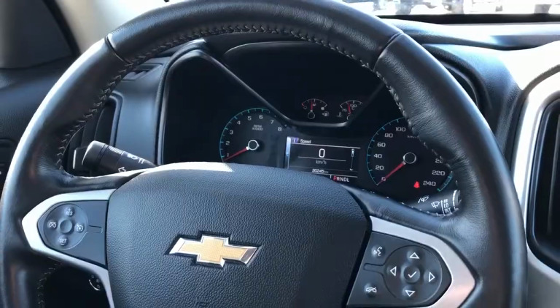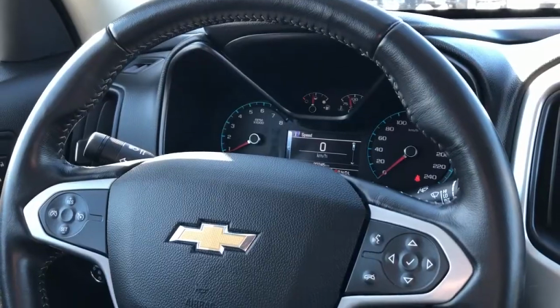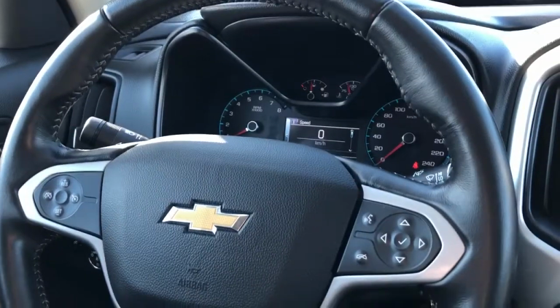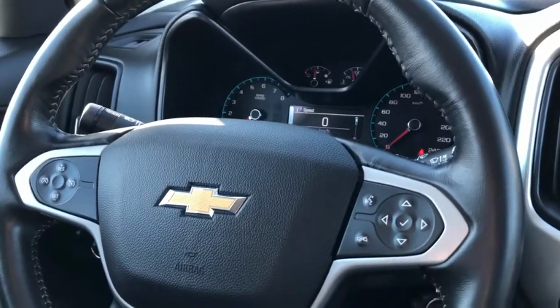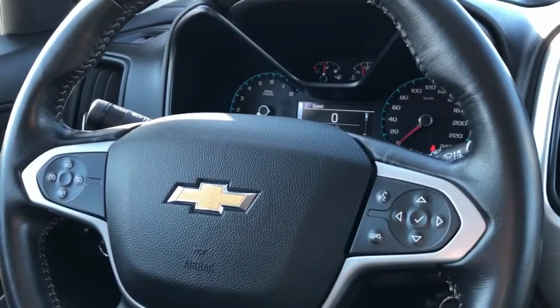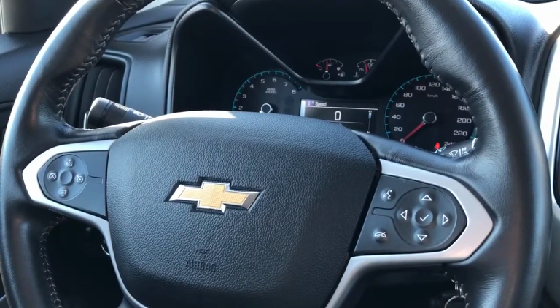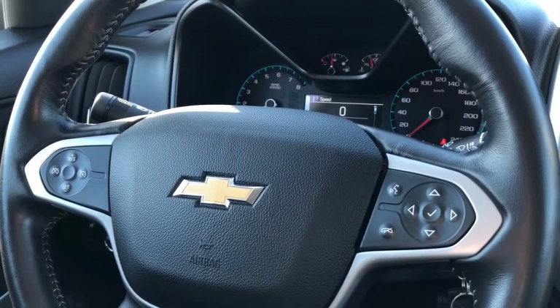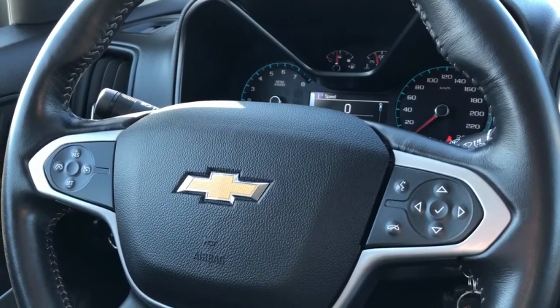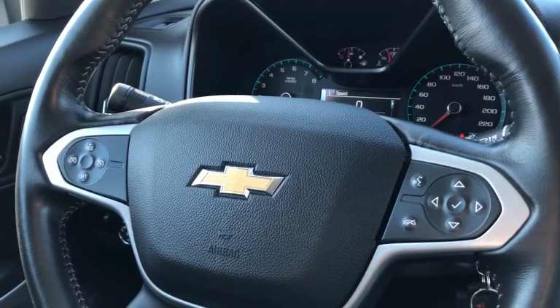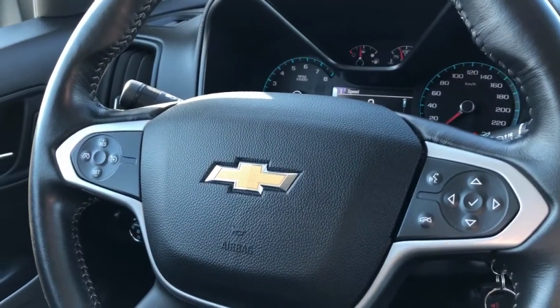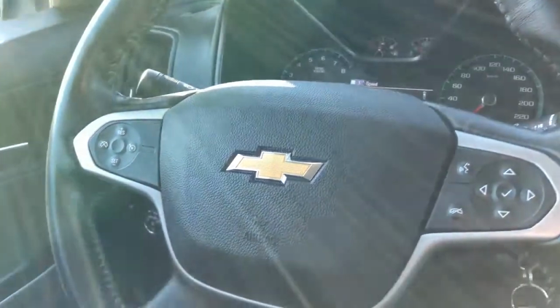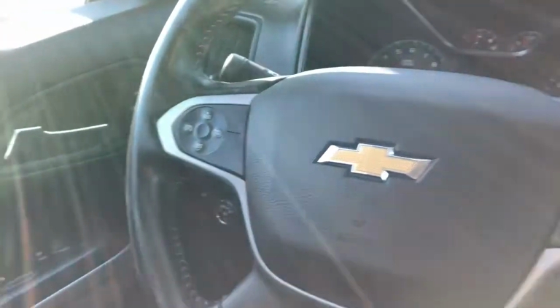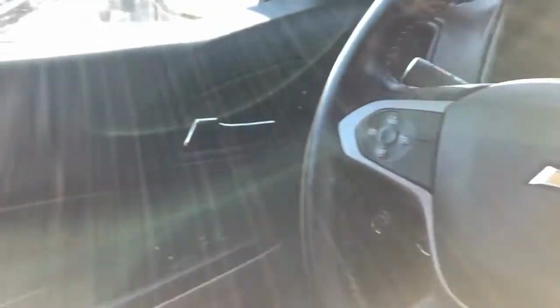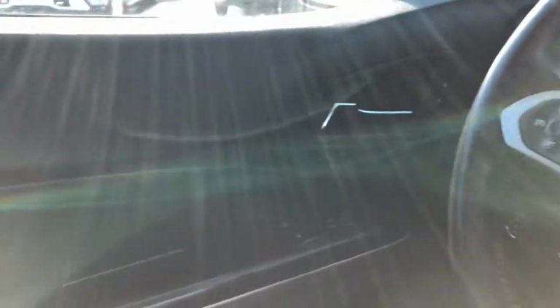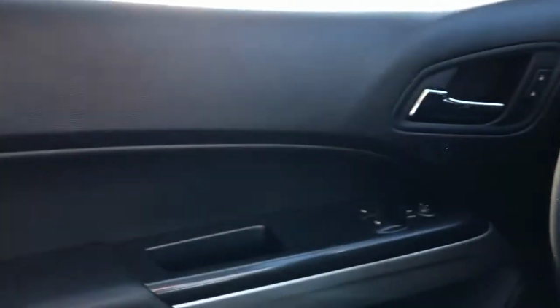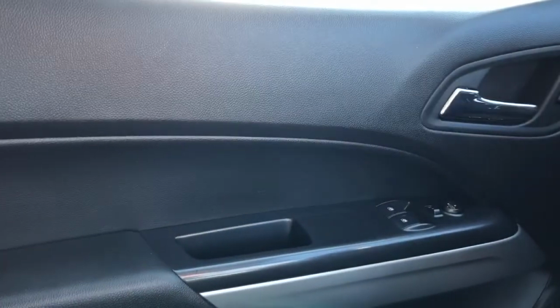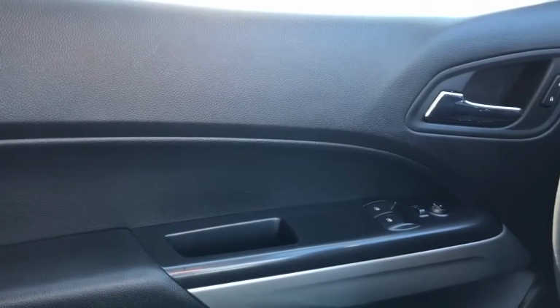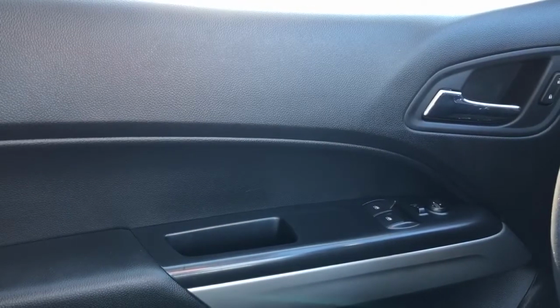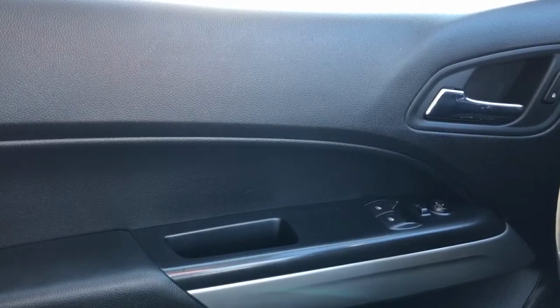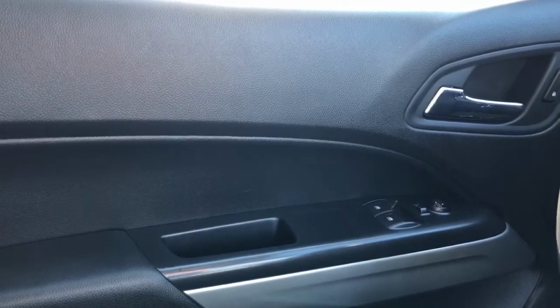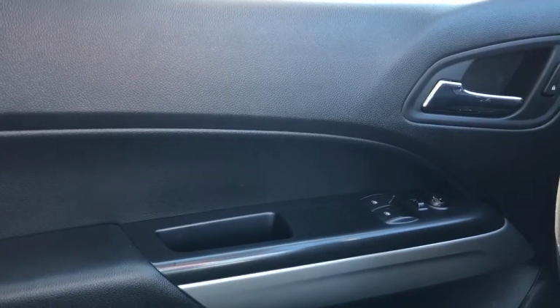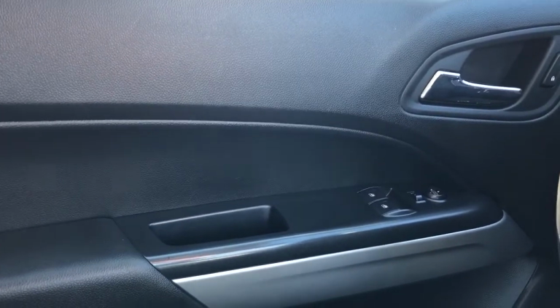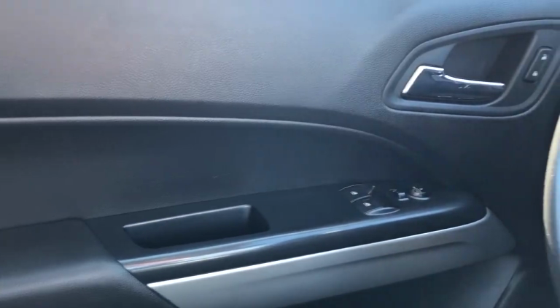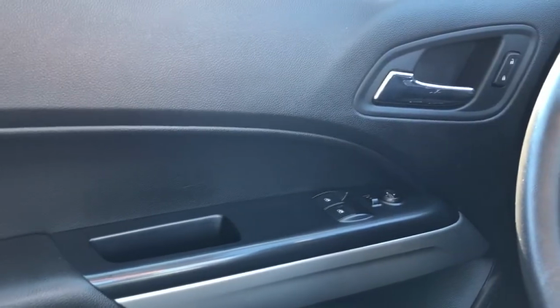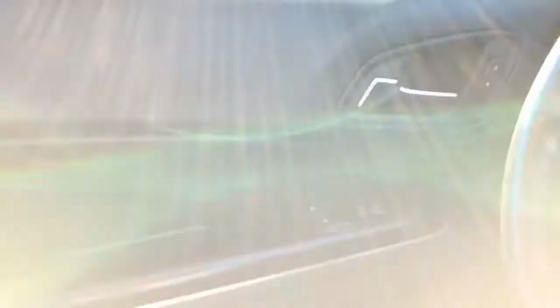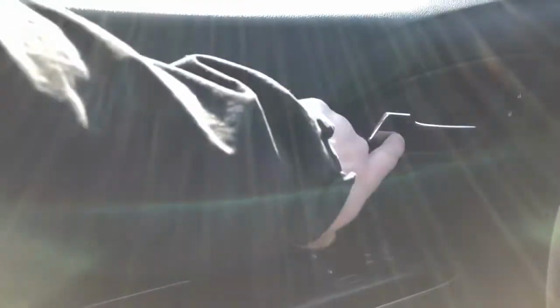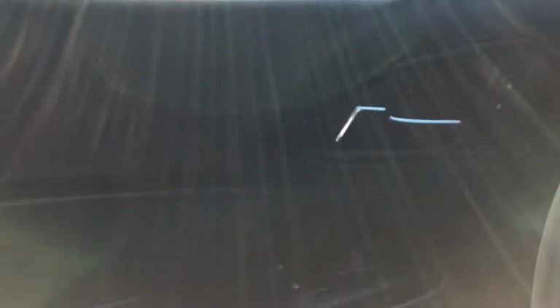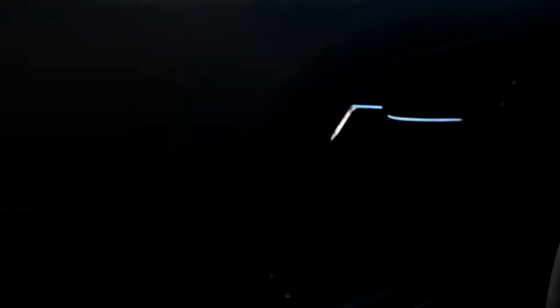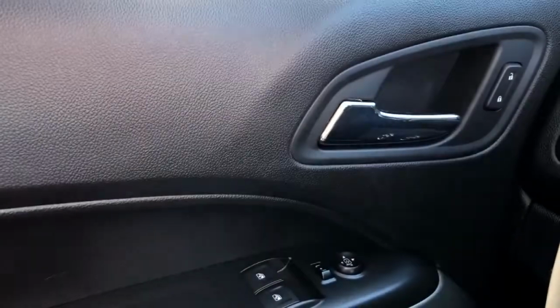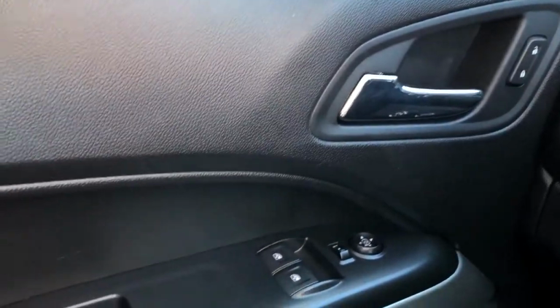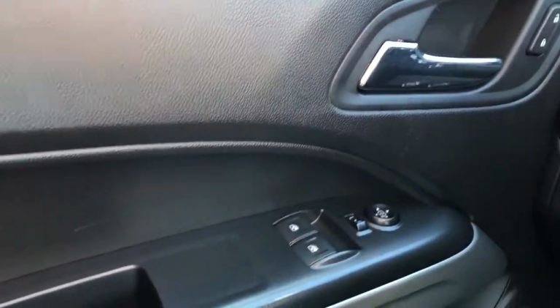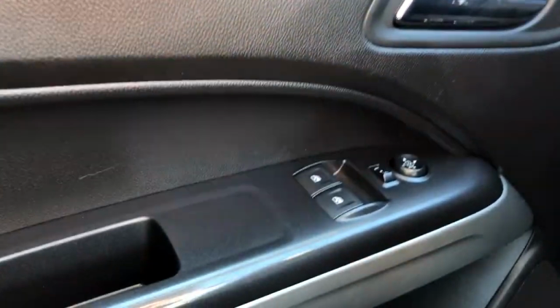Now on to the interior of the Chevrolet Colorado. I'll walk you through a few of the driver's features starting off with the door panel. We have our black soft touch plastic, close handle, door handle in chrome and unlock and lock buttons.